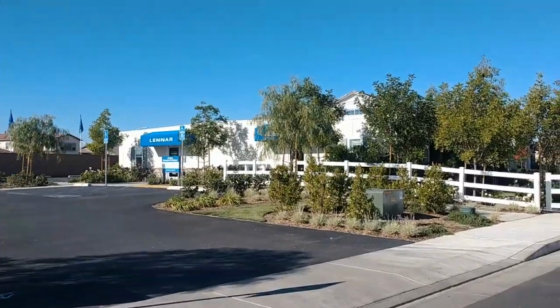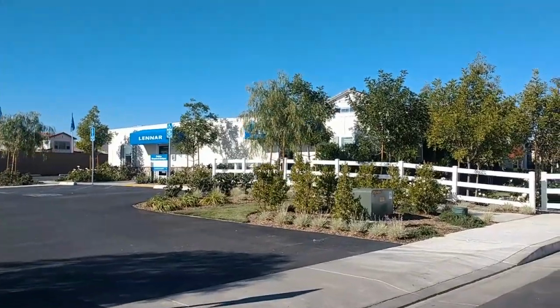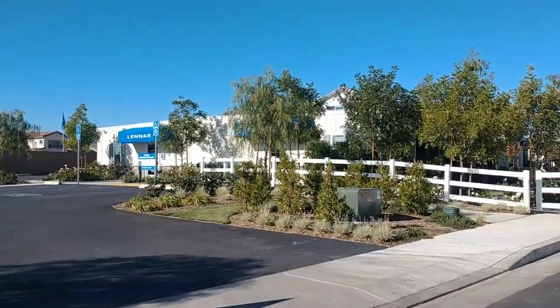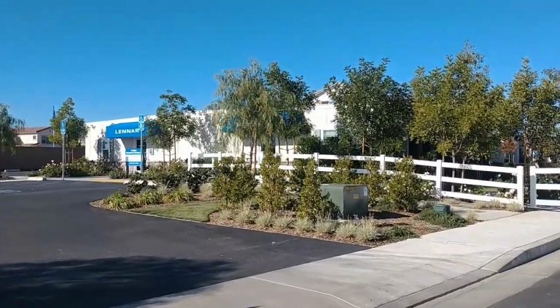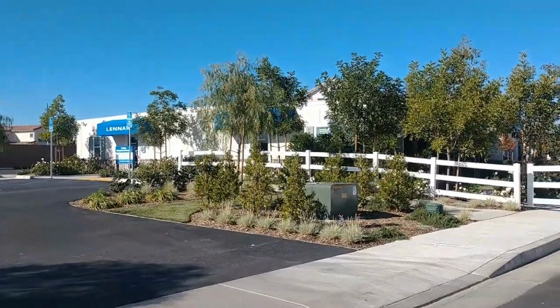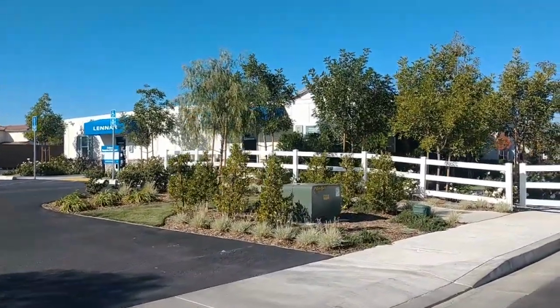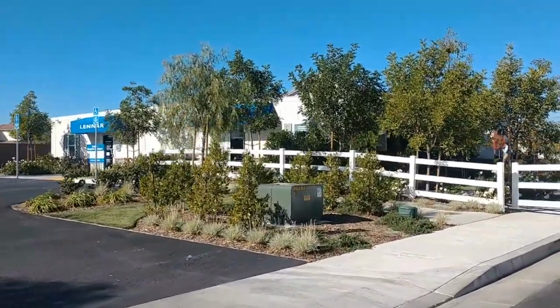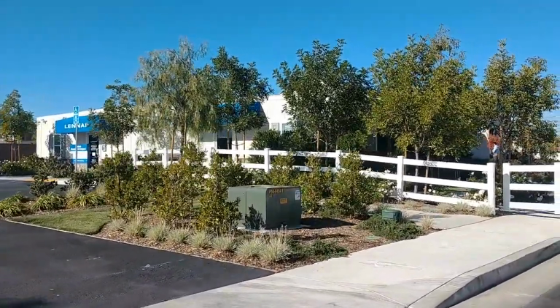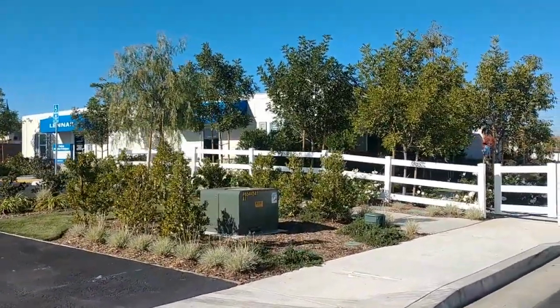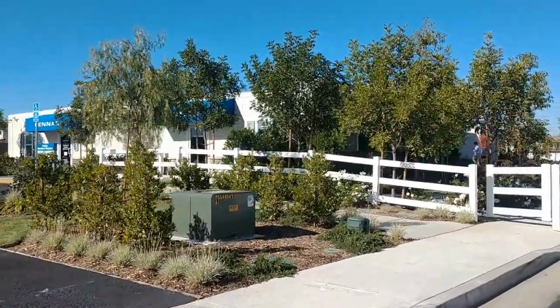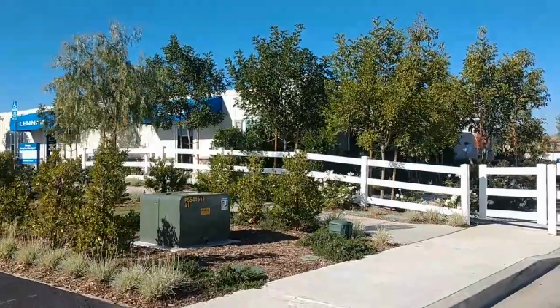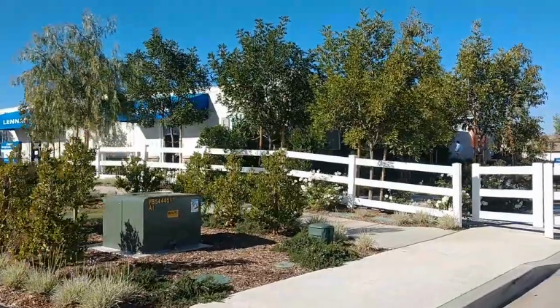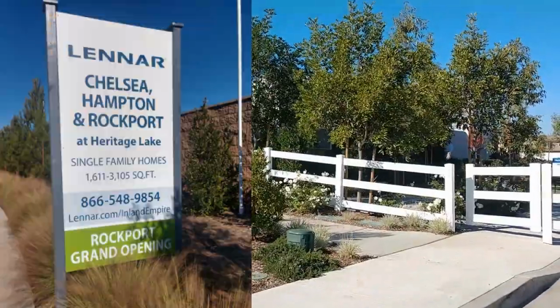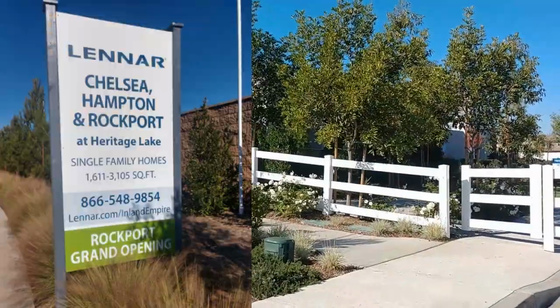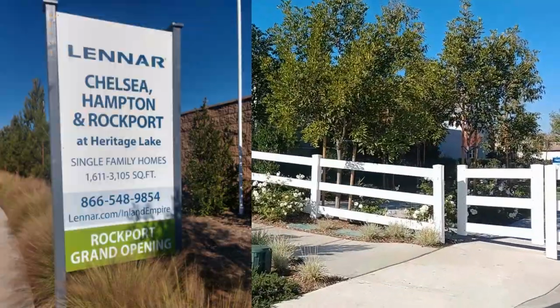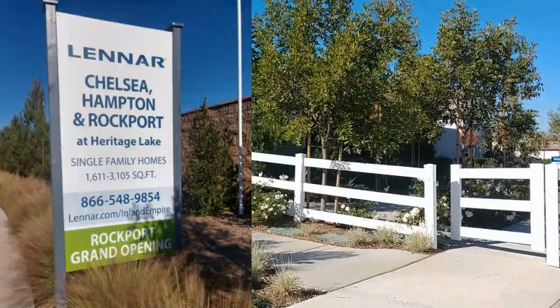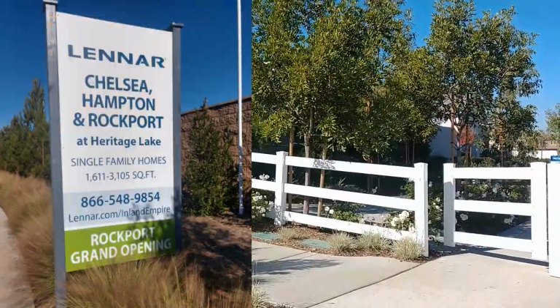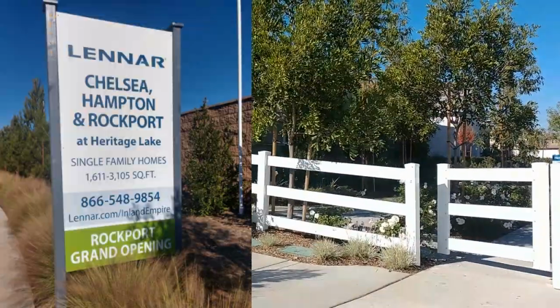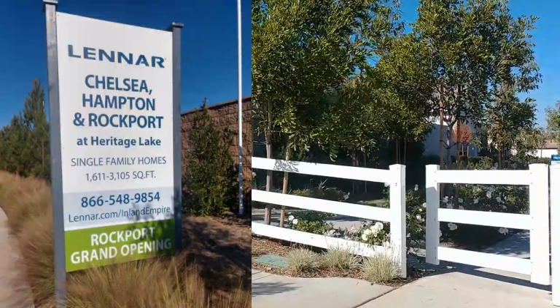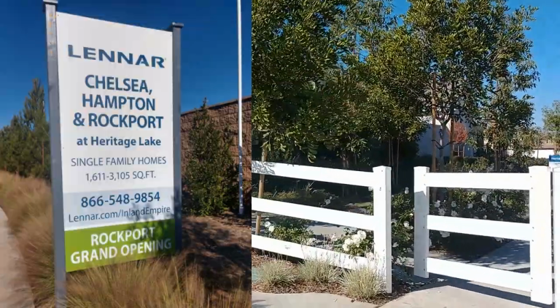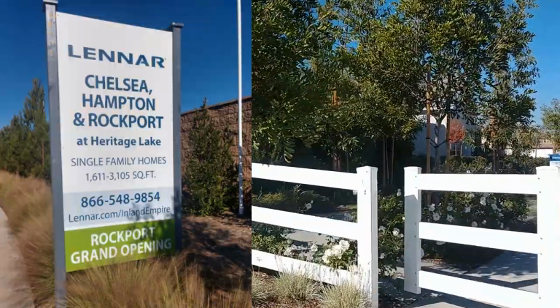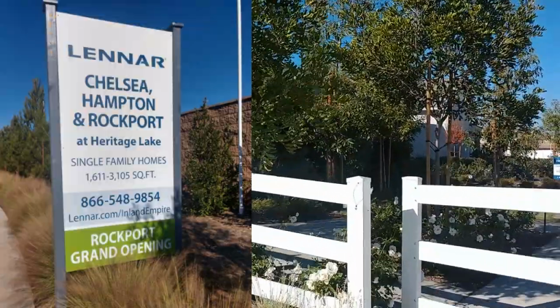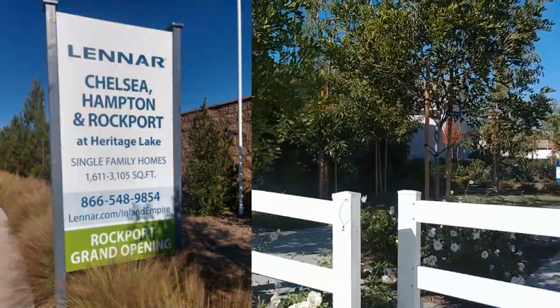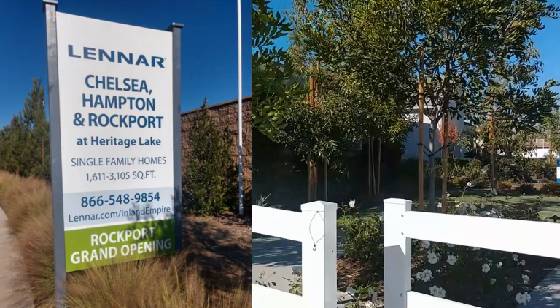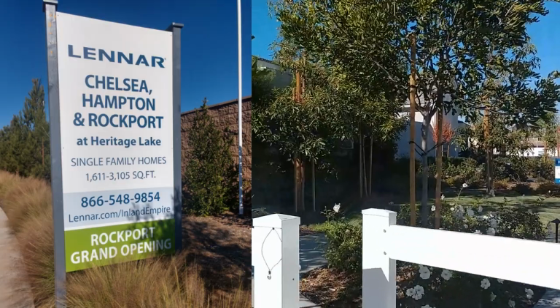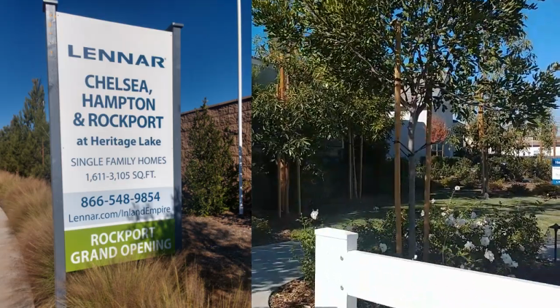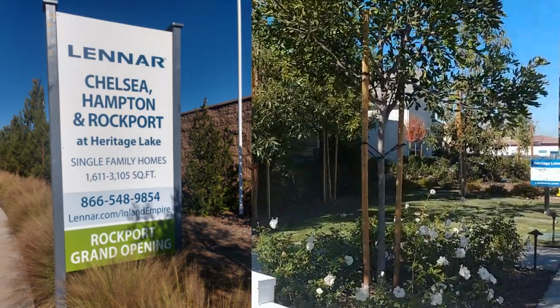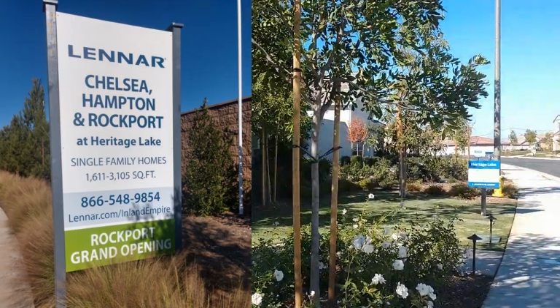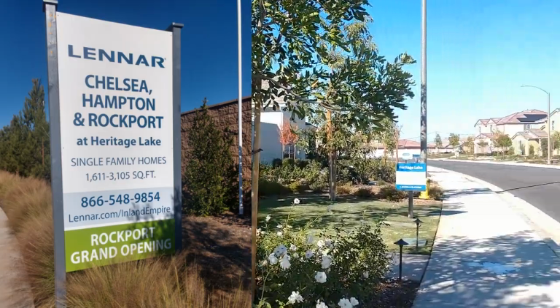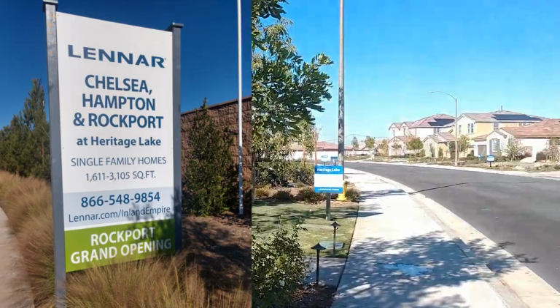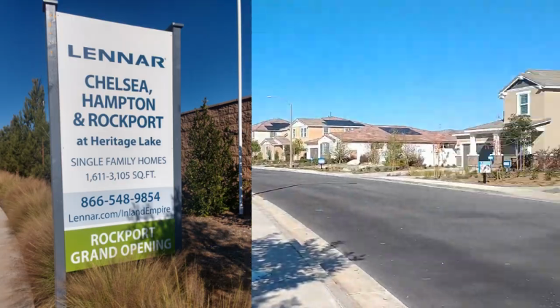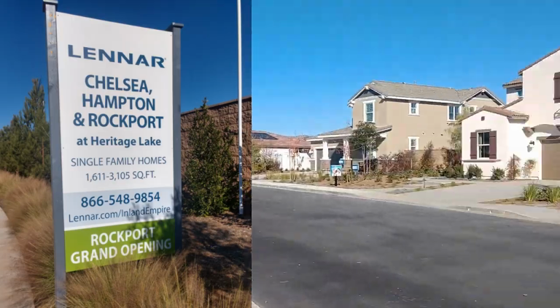We are right outside the sales center where the models are. On this street, they are modeling the Hampton community that we're going to be focusing on today, as well as two other Lennar communities, Chelsea and Rockport.